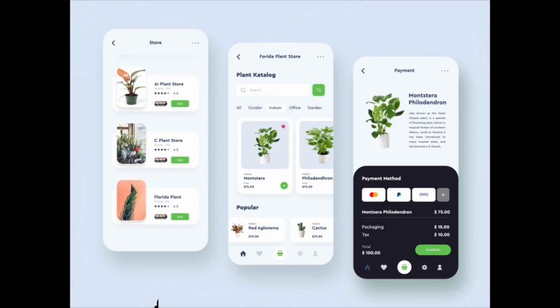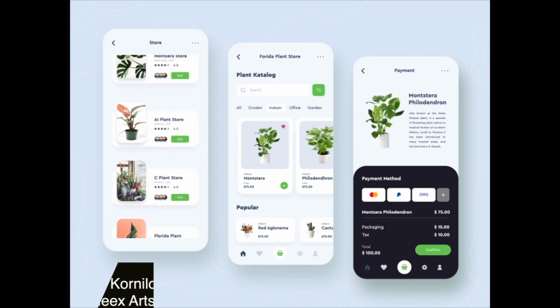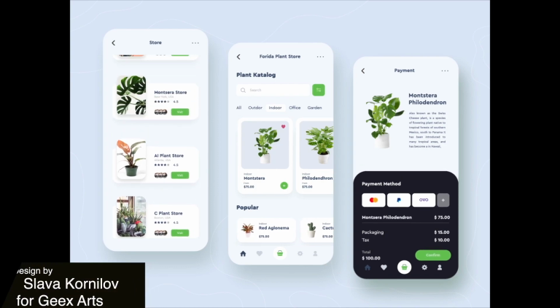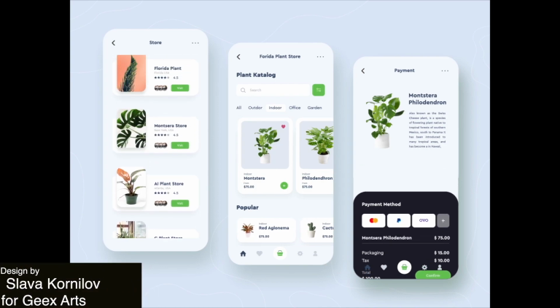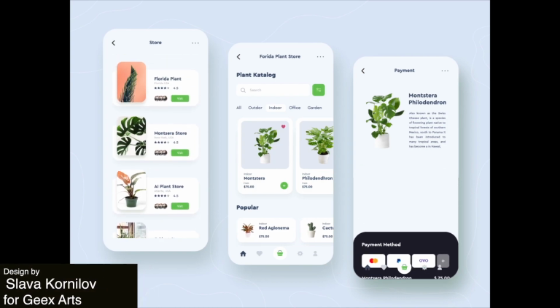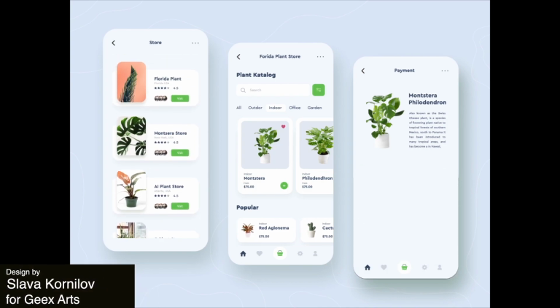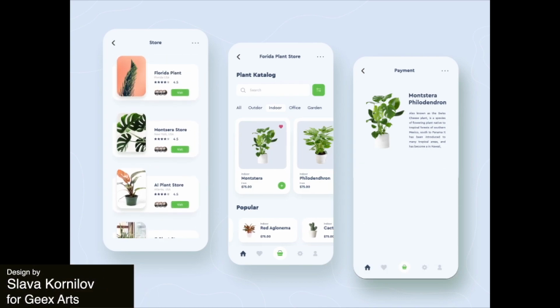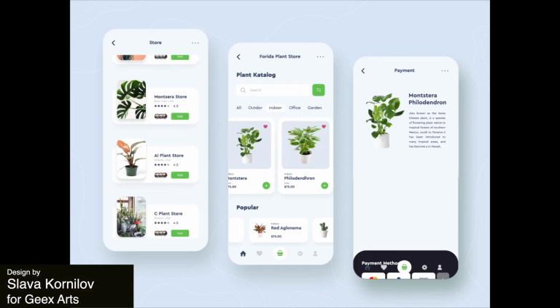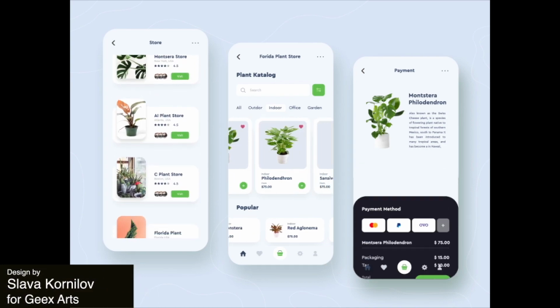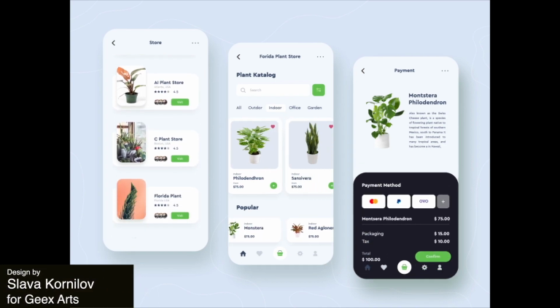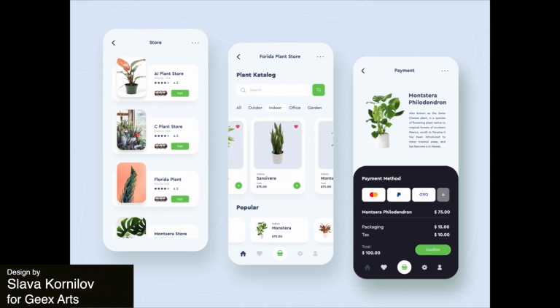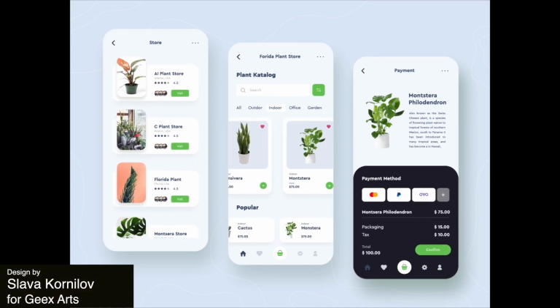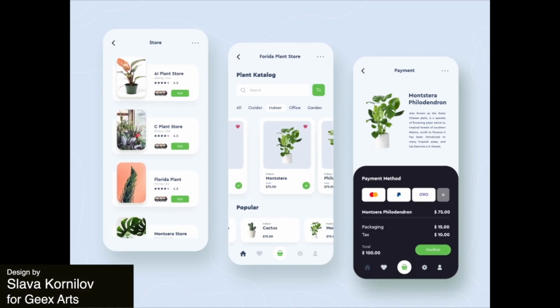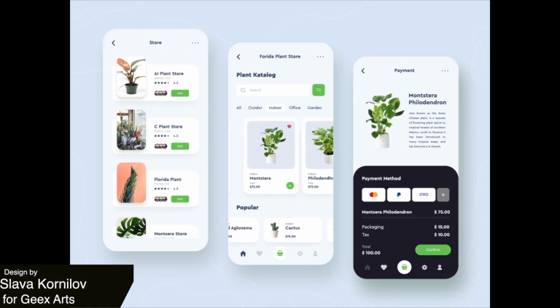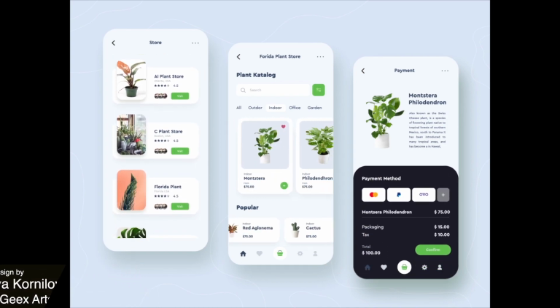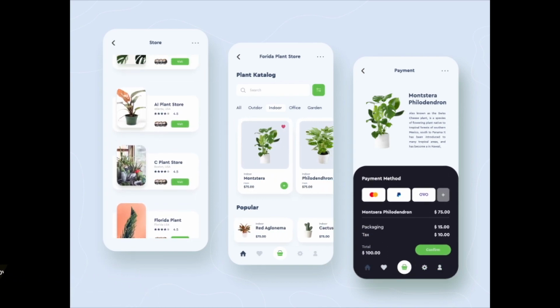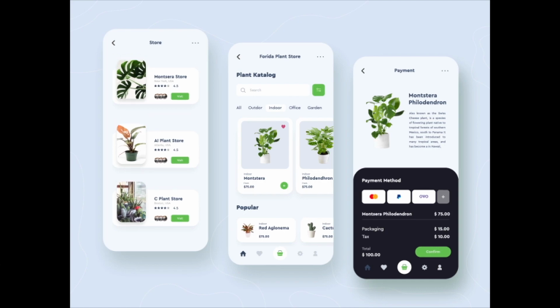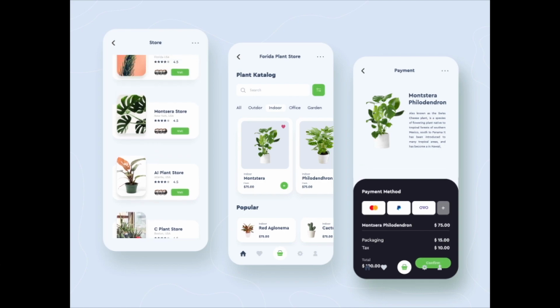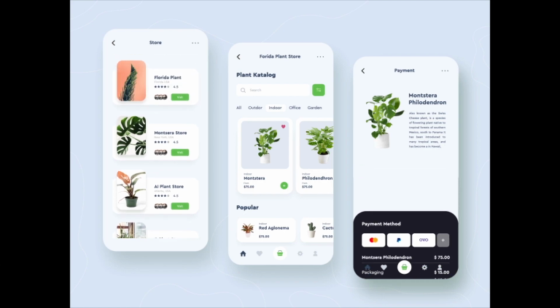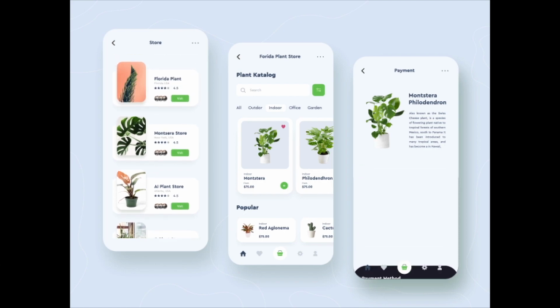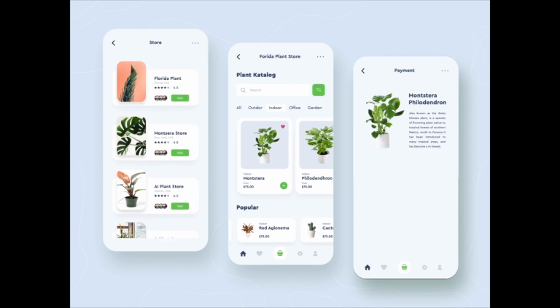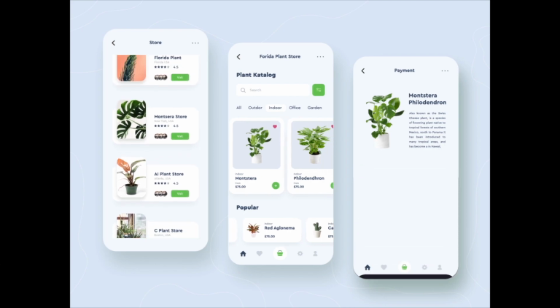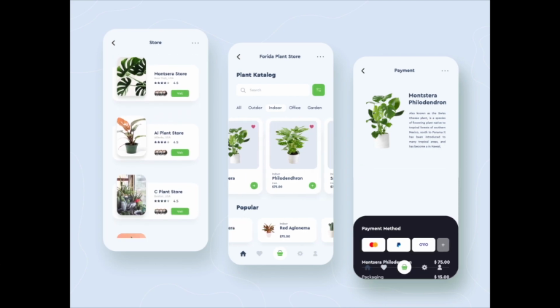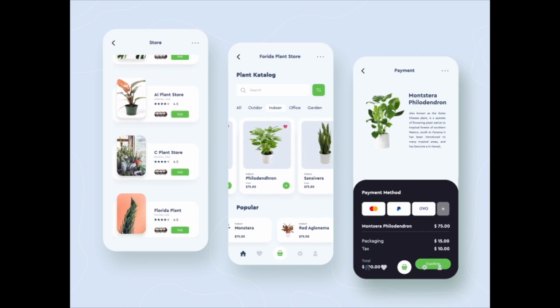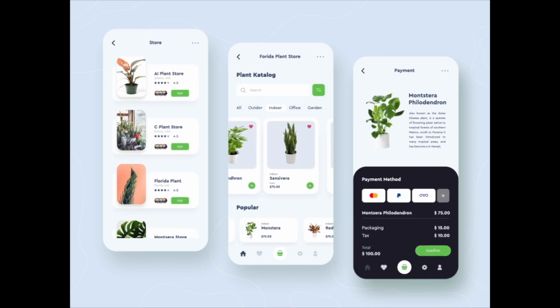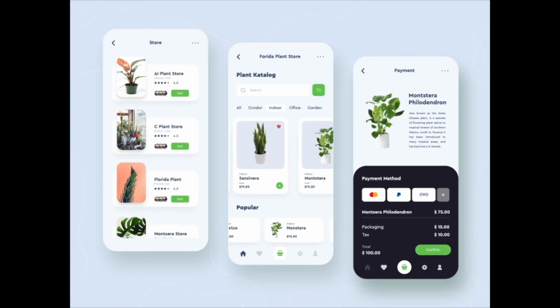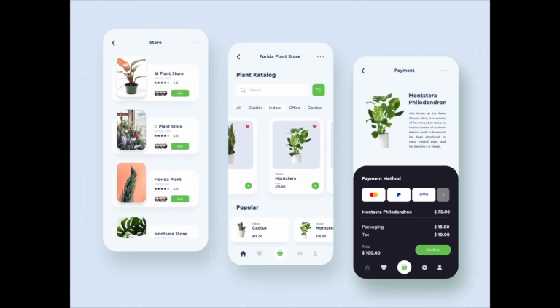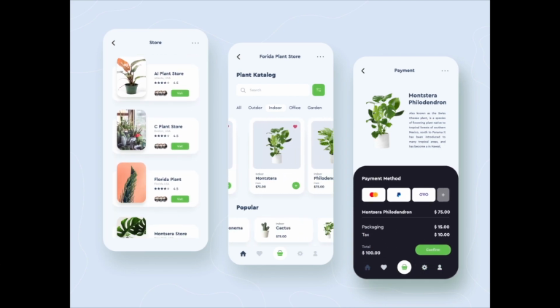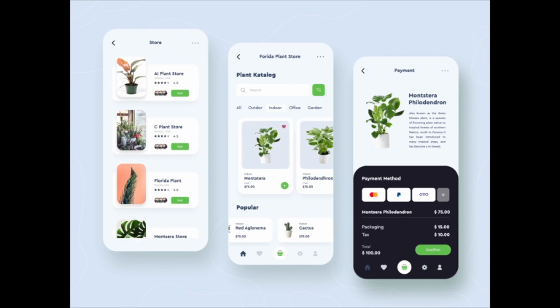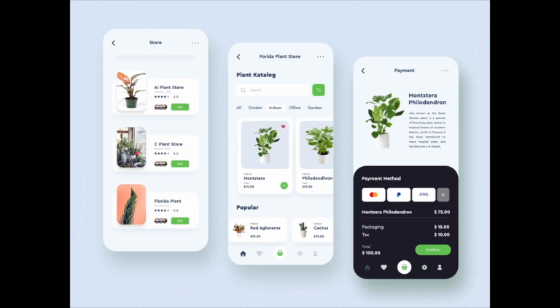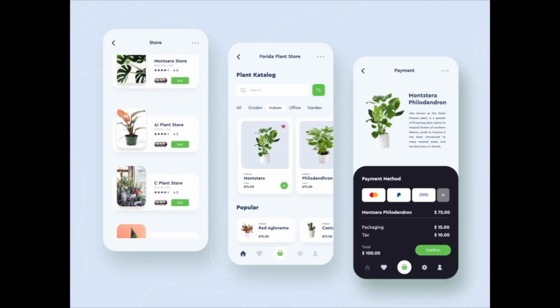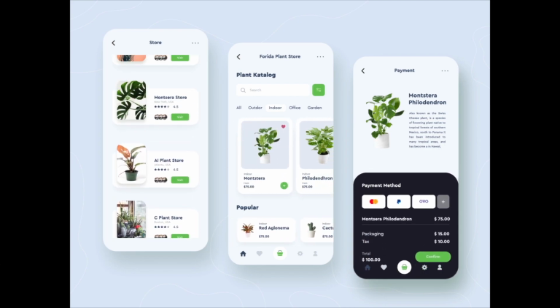To start us off this week, we have a super clean app for a plant shop. It seems like it would be very intuitive to use and I love the cards with the vertical on horizontal stacking effect.